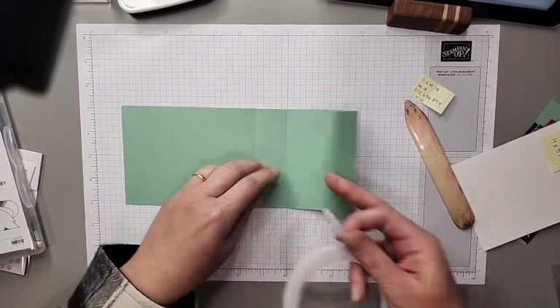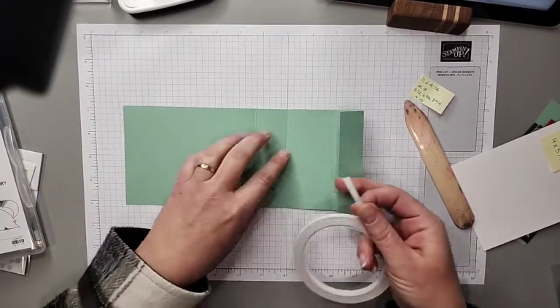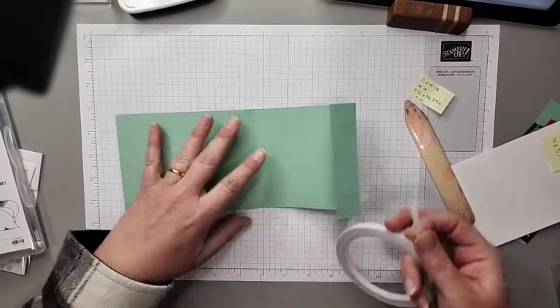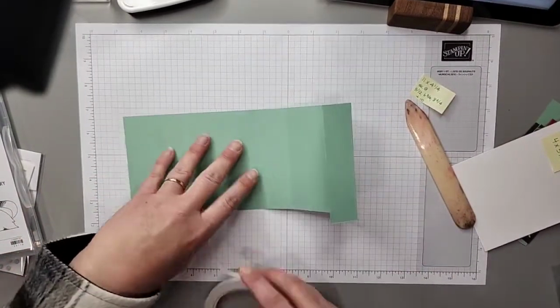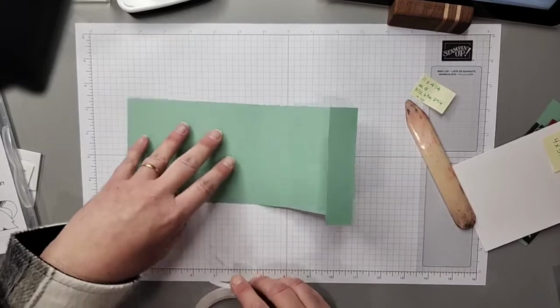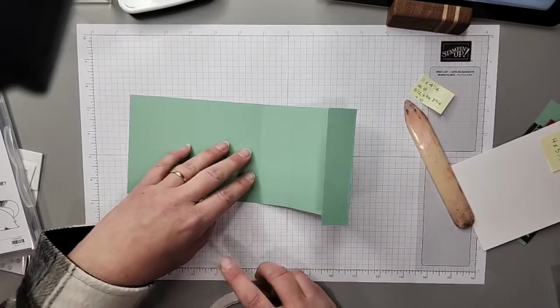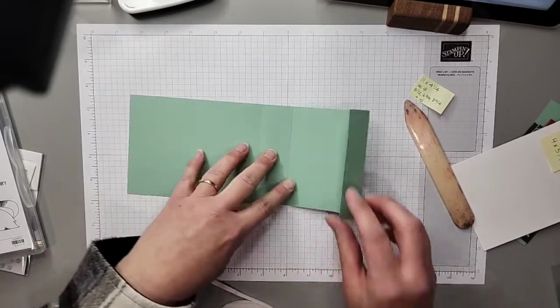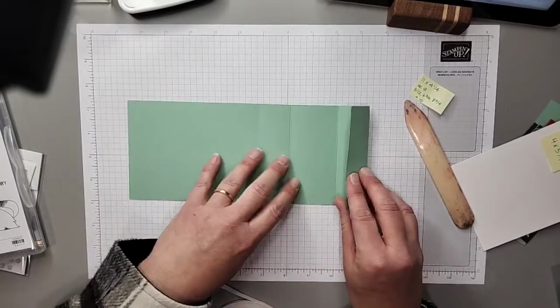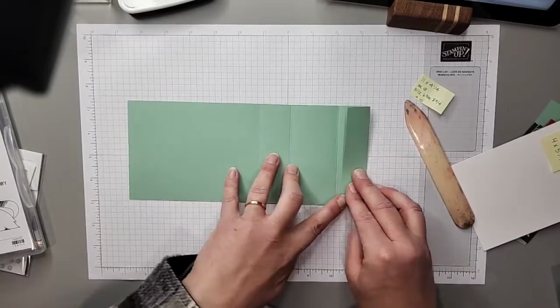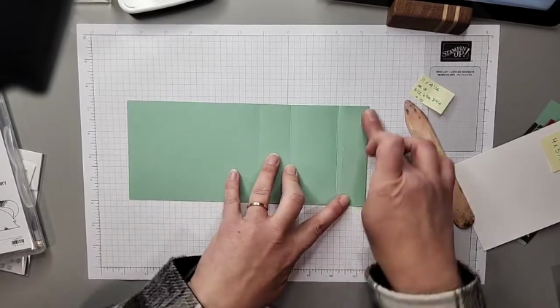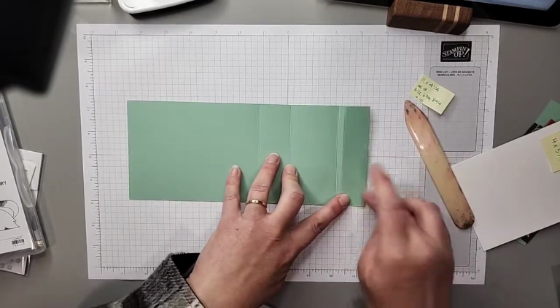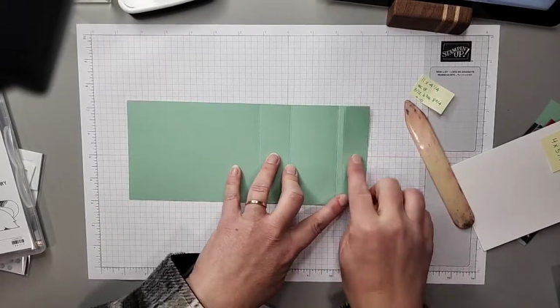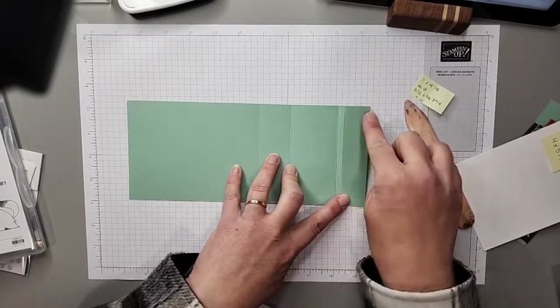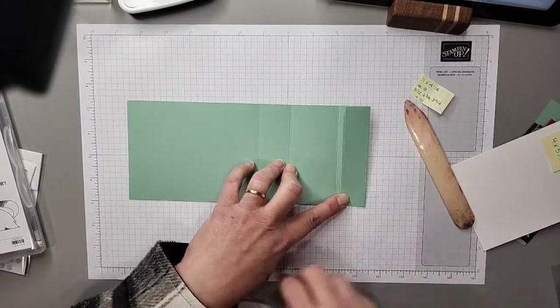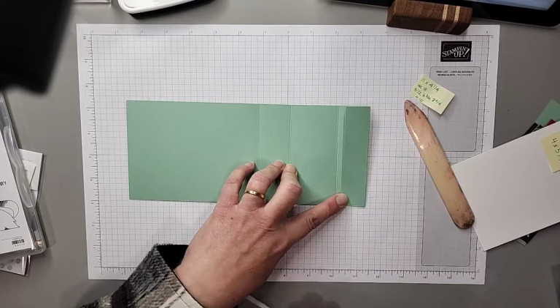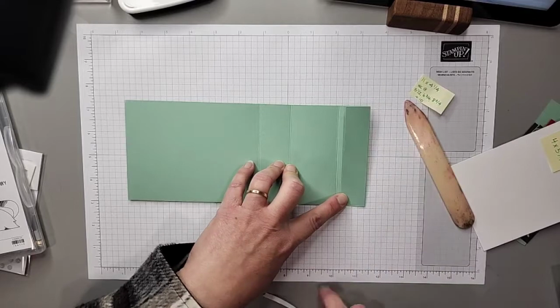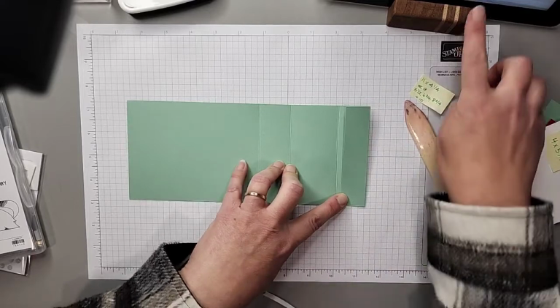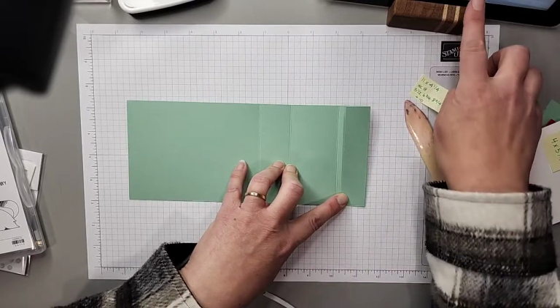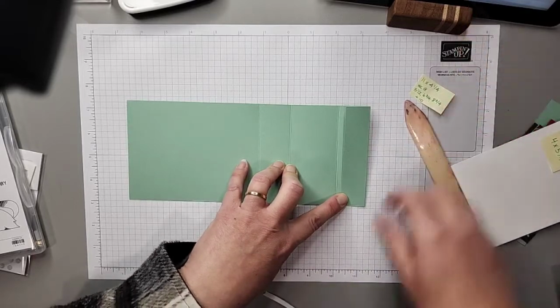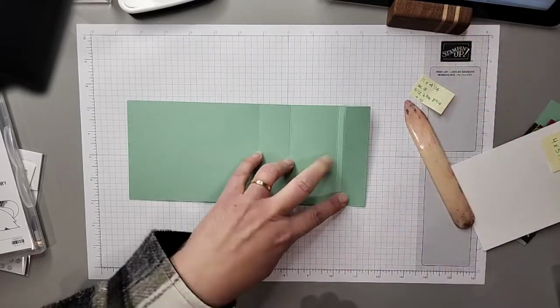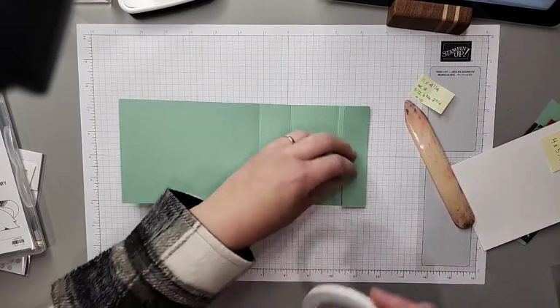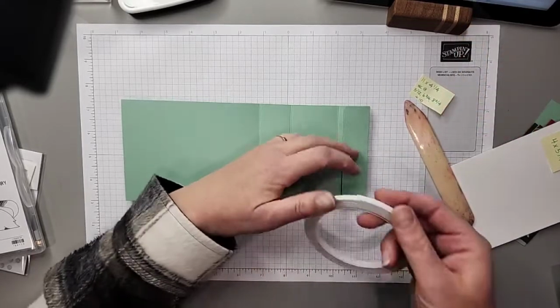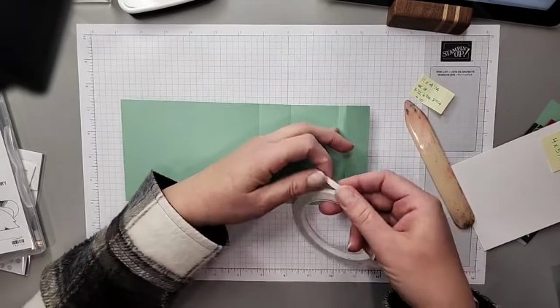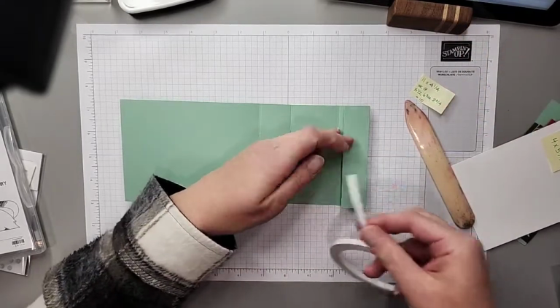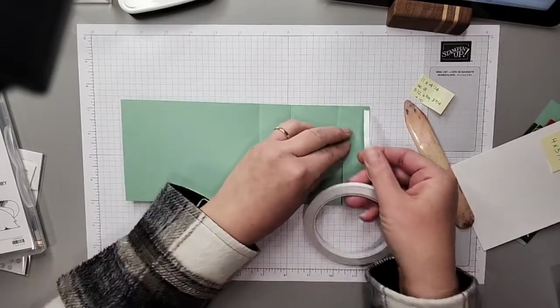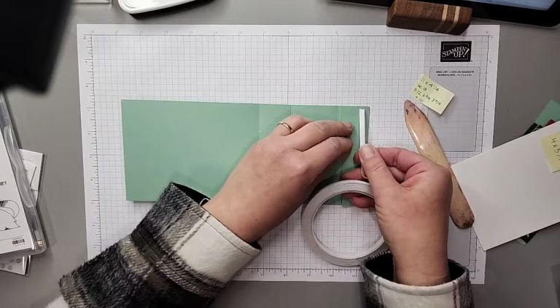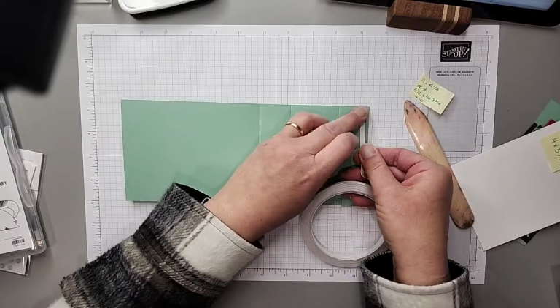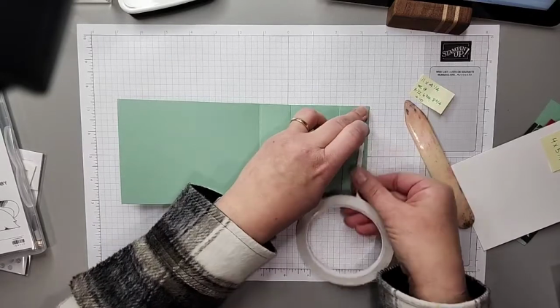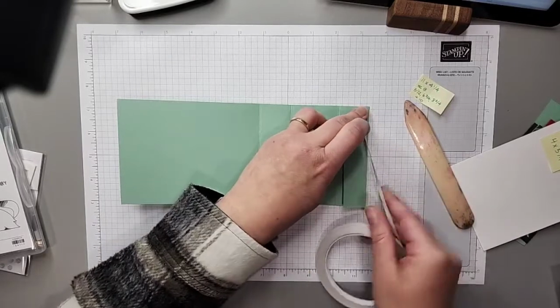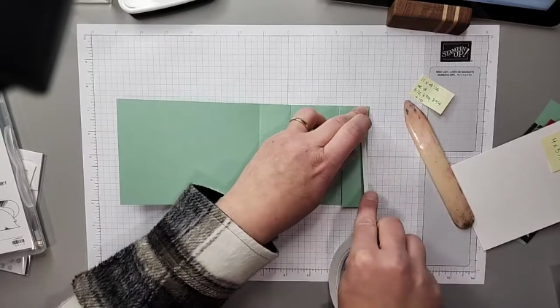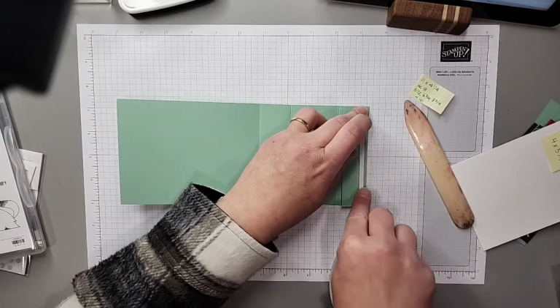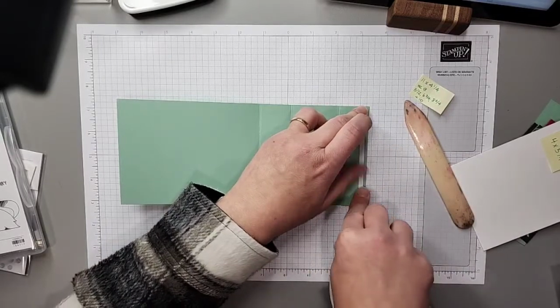We're going to fold the card in half on that first score line — you'll want a bone folder for this. Fold it, then fold it again and again, folding all creases toward the center of the card. Now I want to use tear tape, and with the card laying flat, I'll flip down the end panel and put two runs of tear tape down the side.